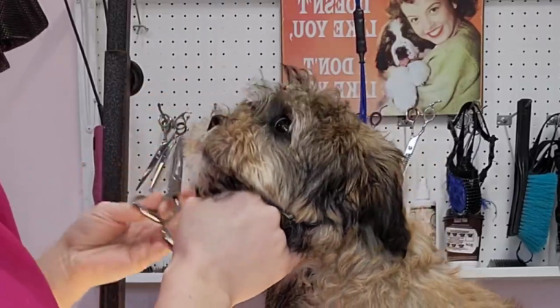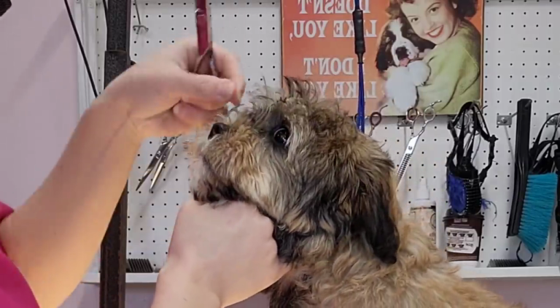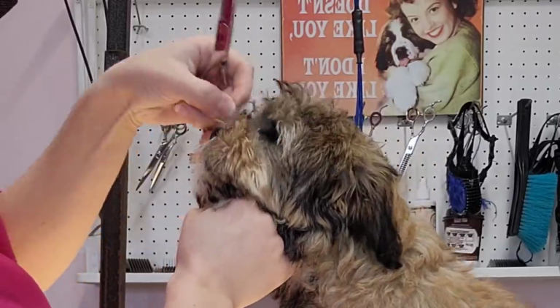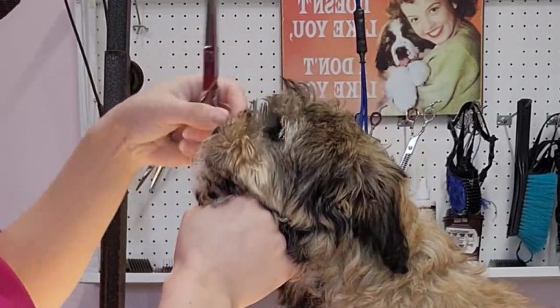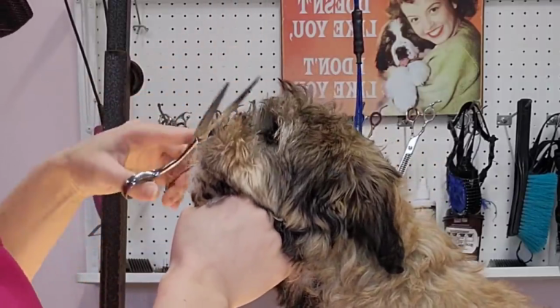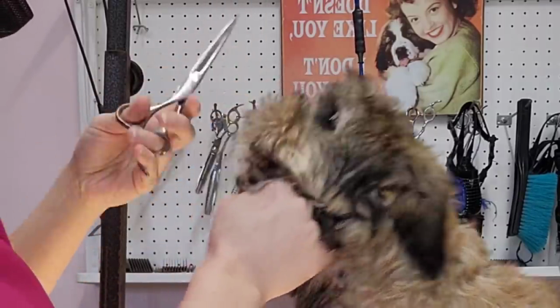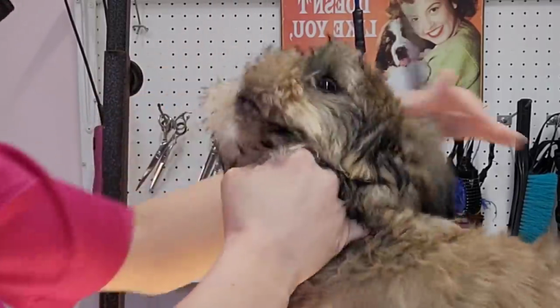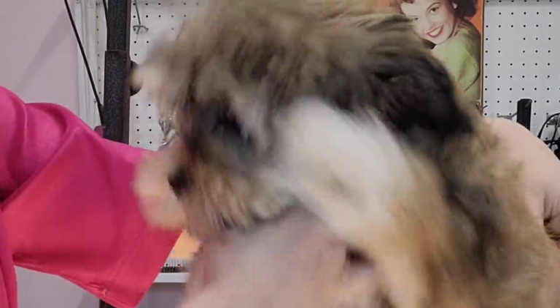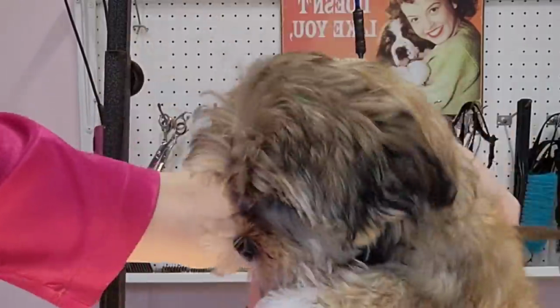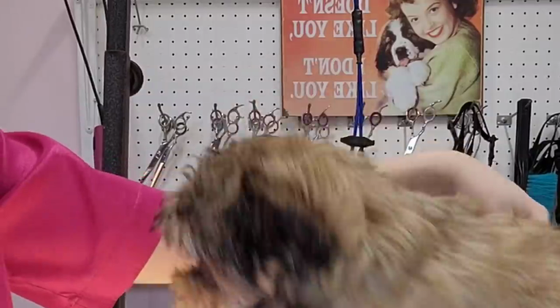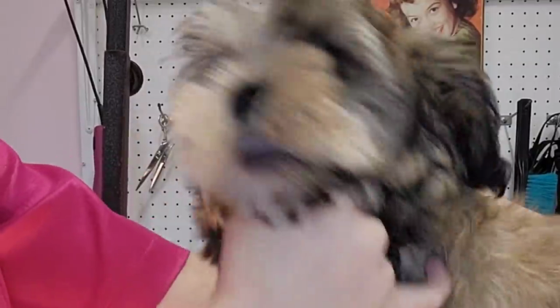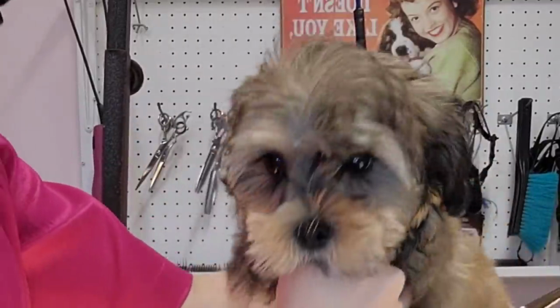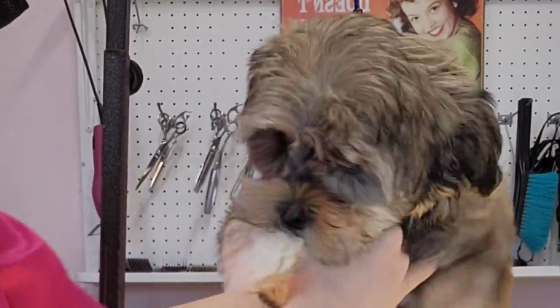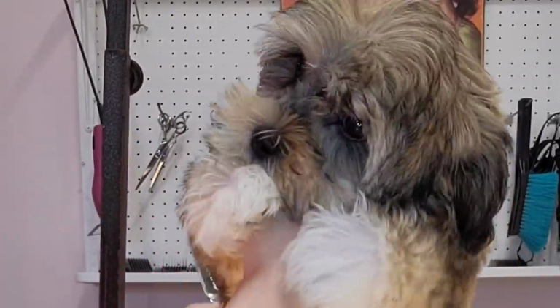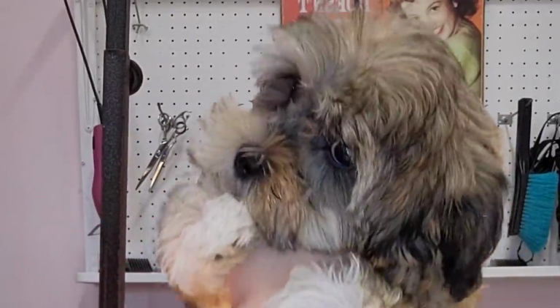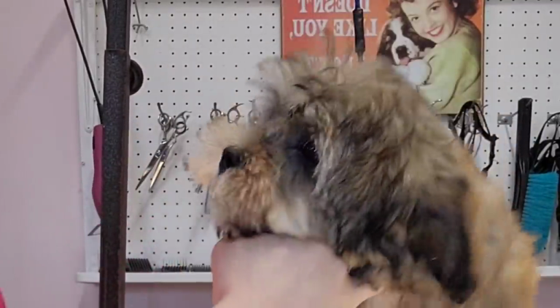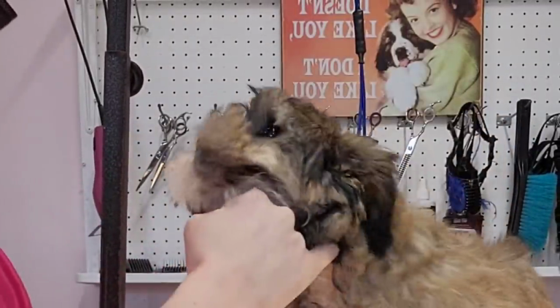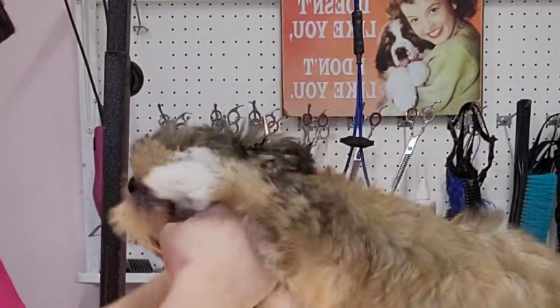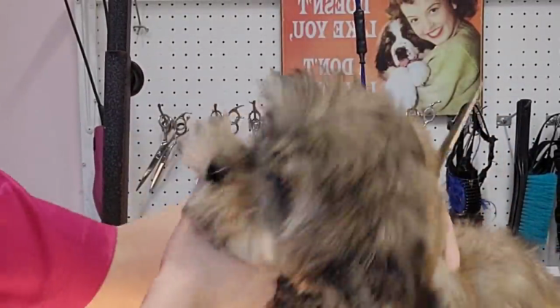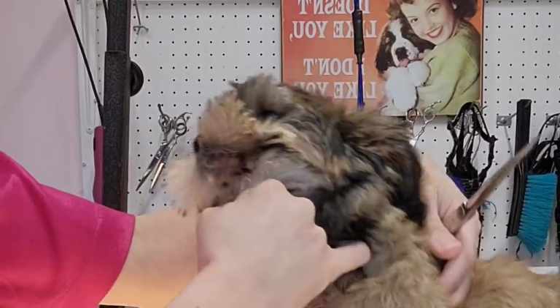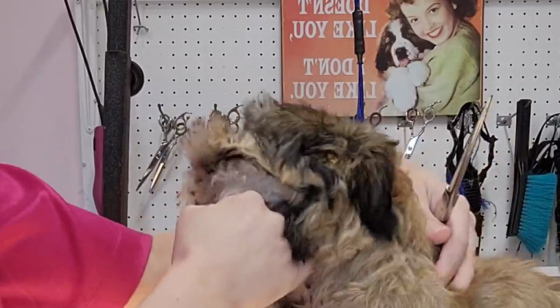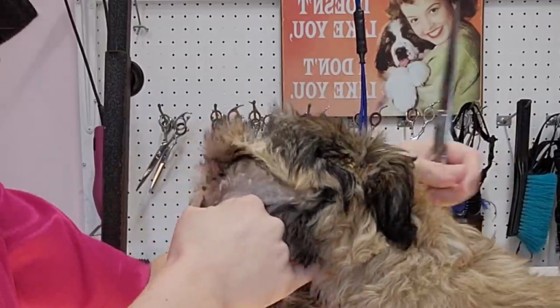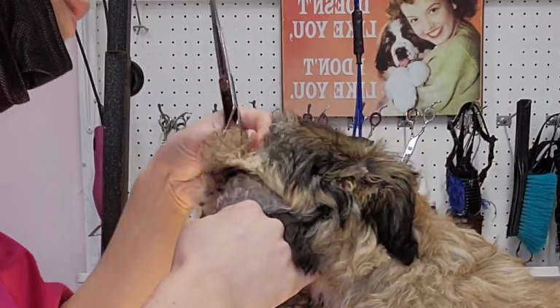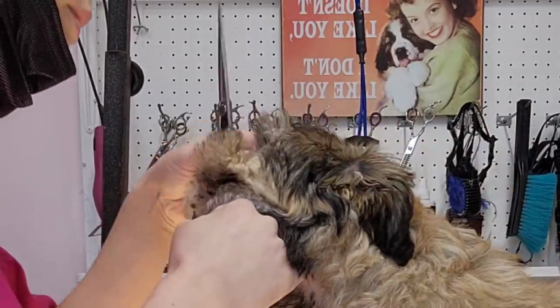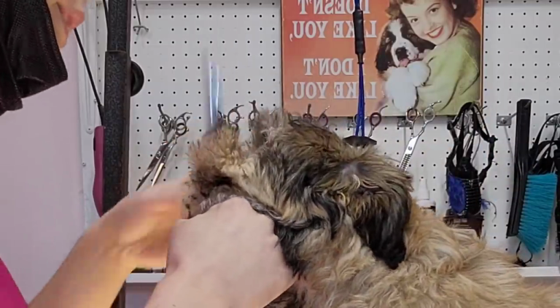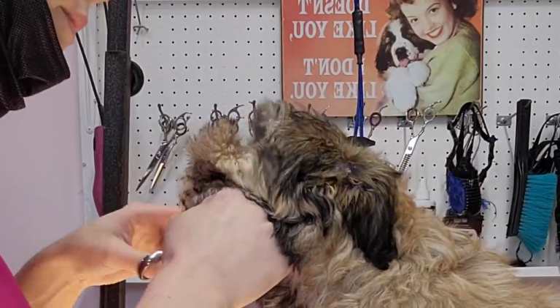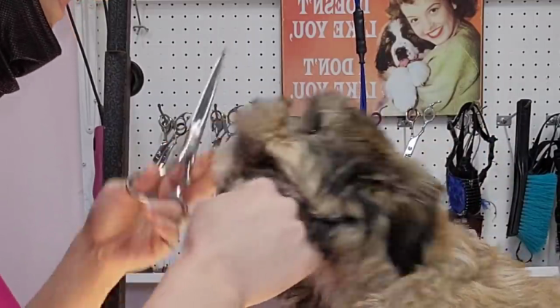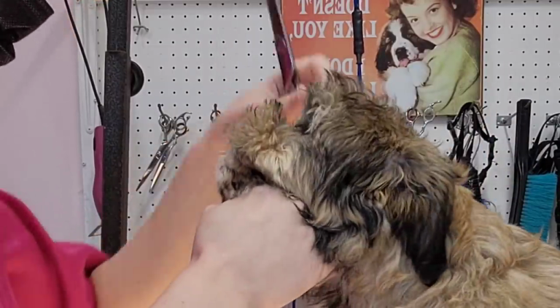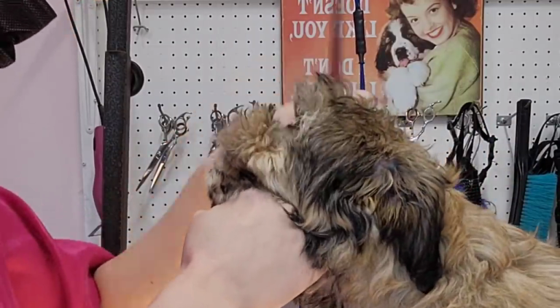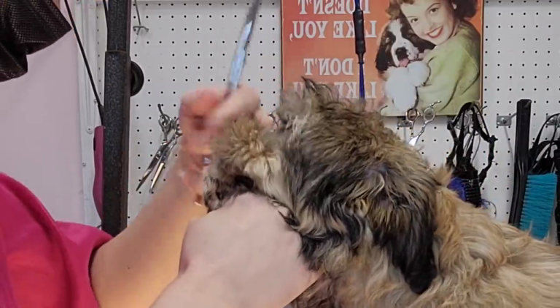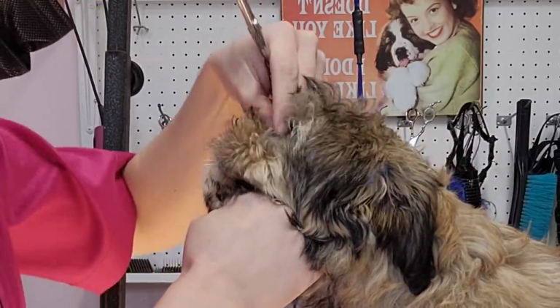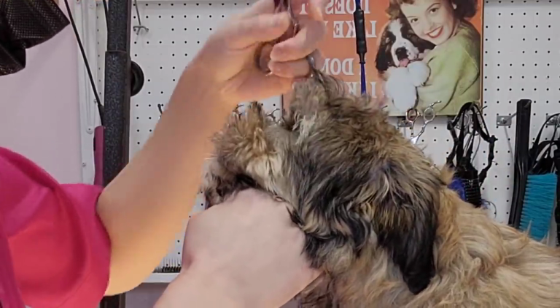Eventually, she does calm down long enough for me to get the hairs between her eyes. I'm doing small clips at a time, so that my scissors are not near her eyes for a long period of time. This part of being a groomer is what requires the most amount of patience.